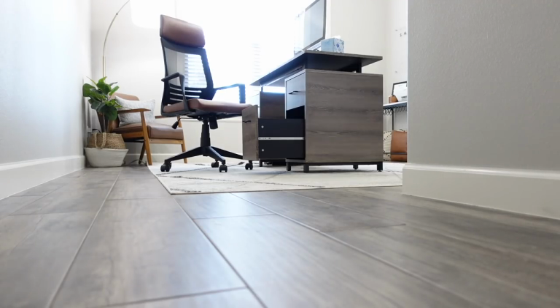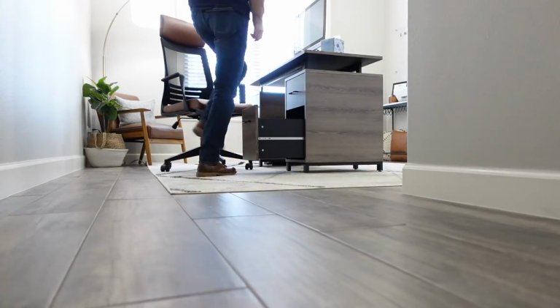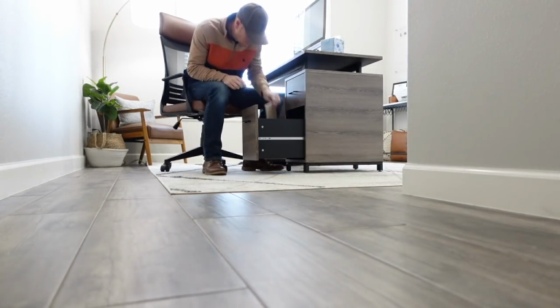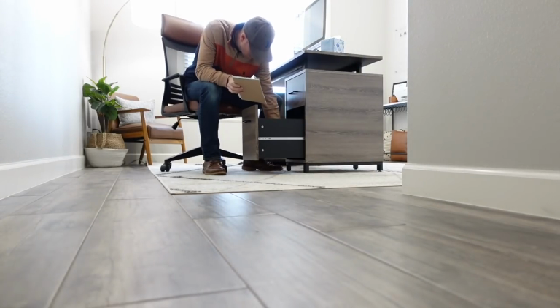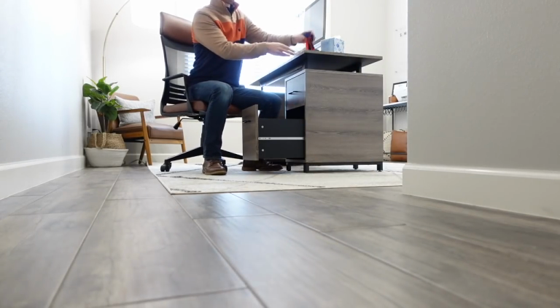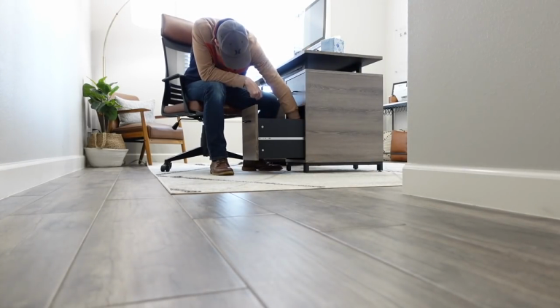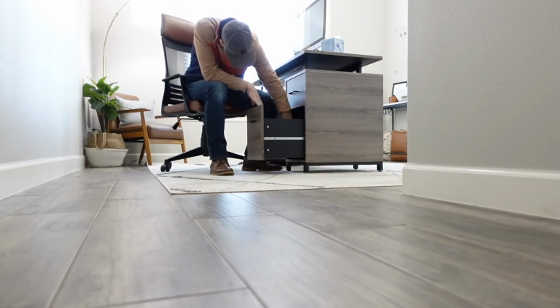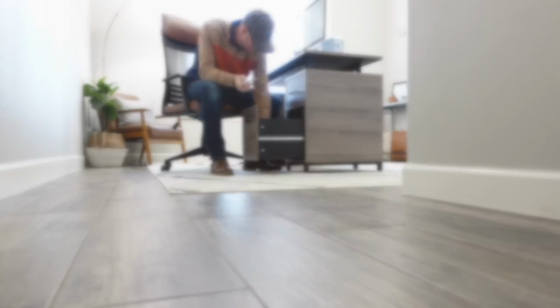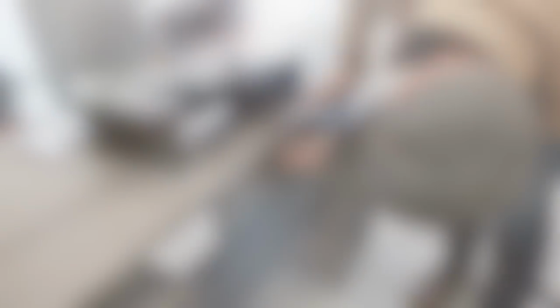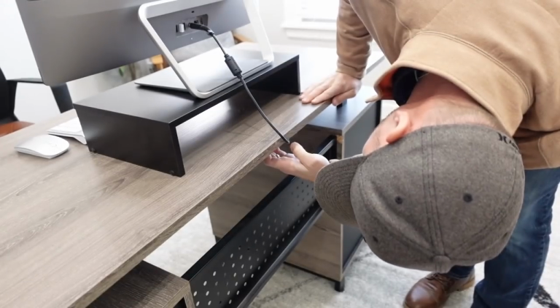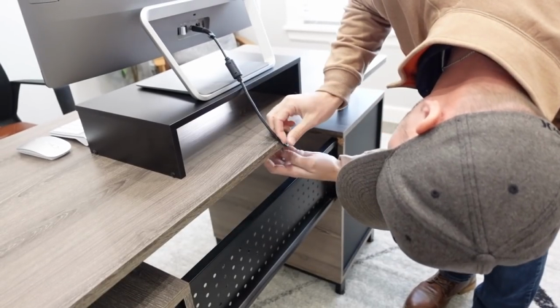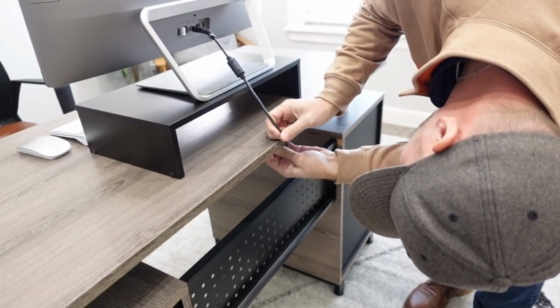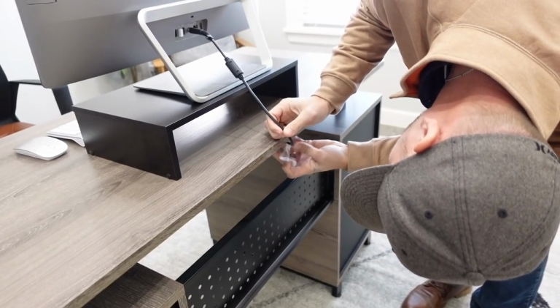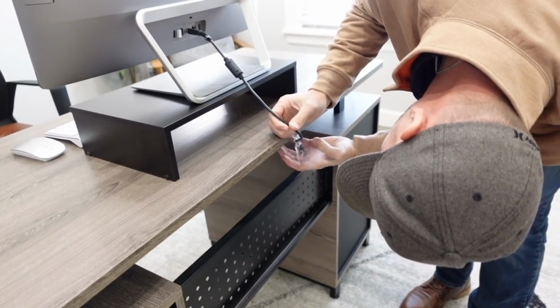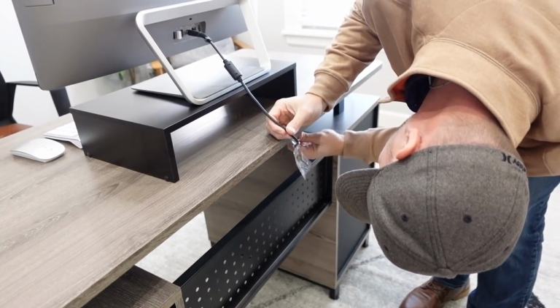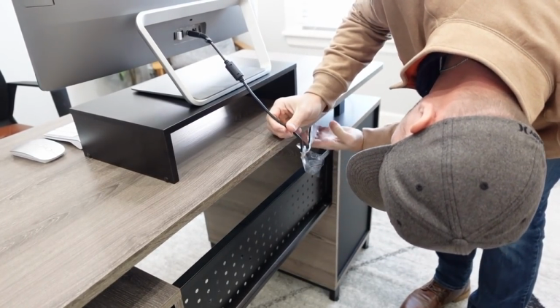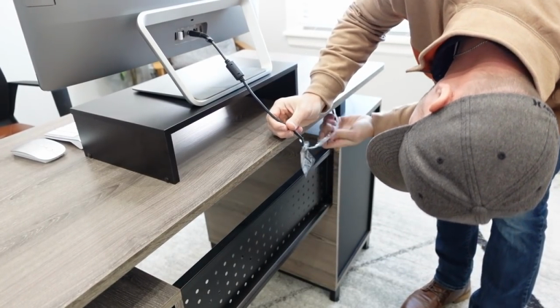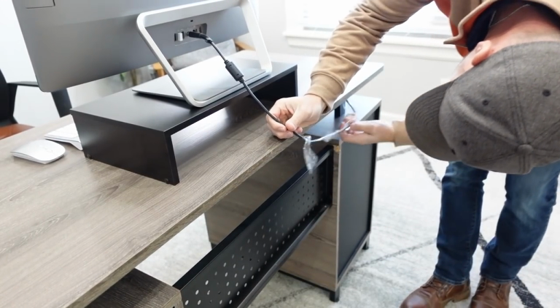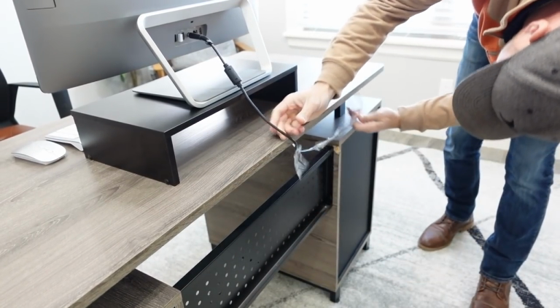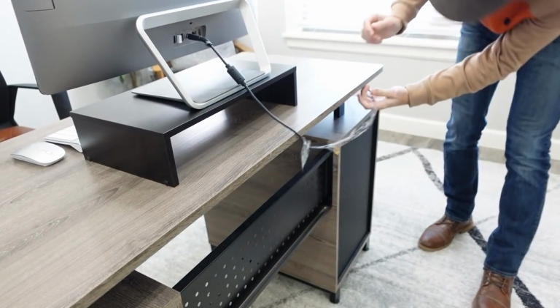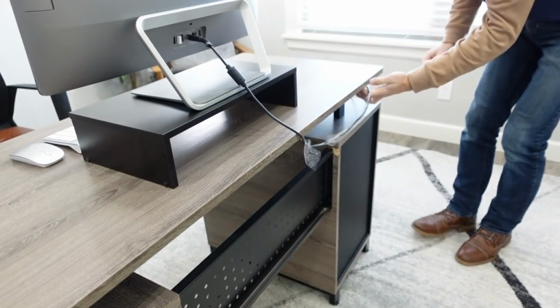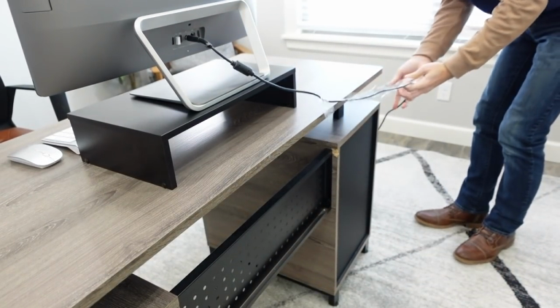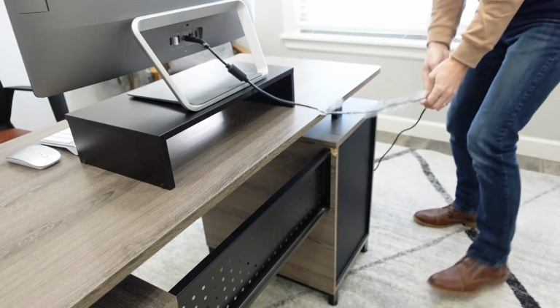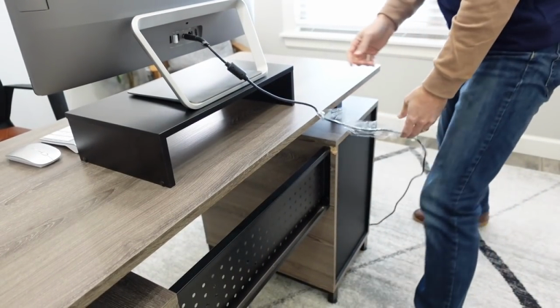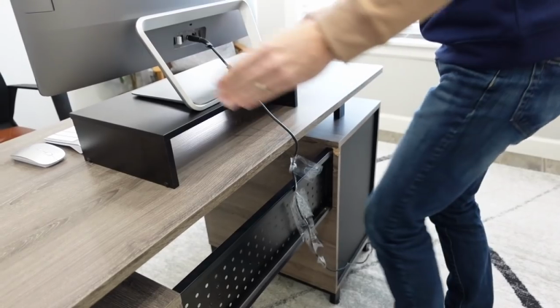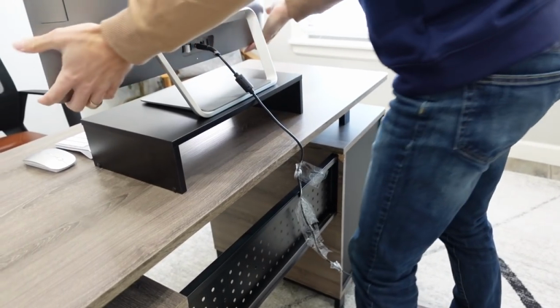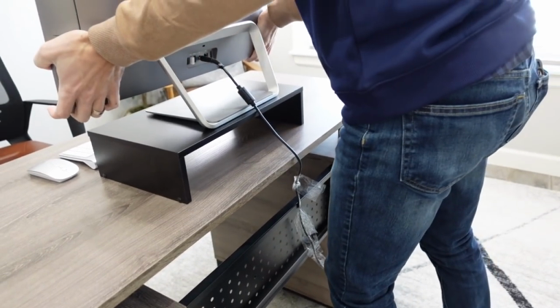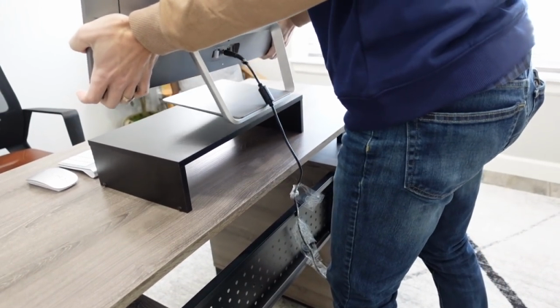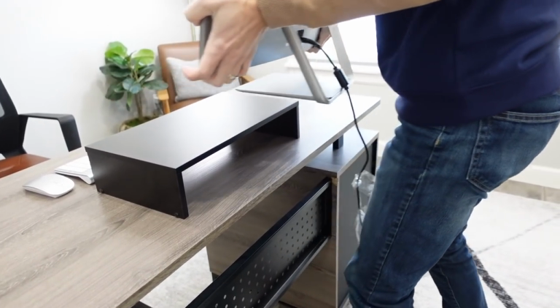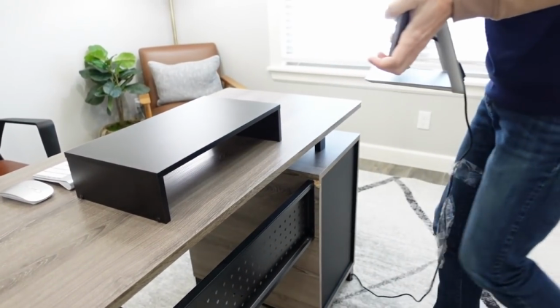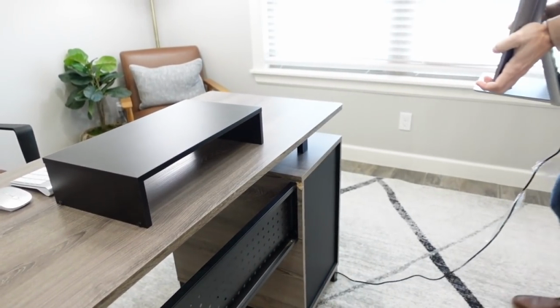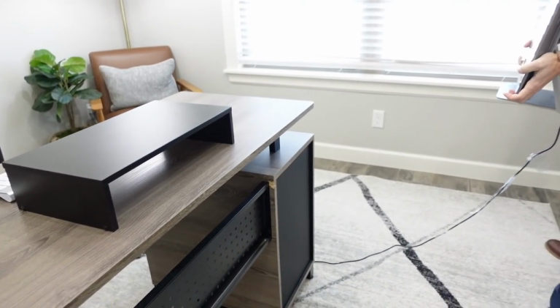My first tip is to have furniture that fits the space or the area of the room. If it's too small, it's not going to look right. If it's too big, it's not going to look right. So definitely make sure you're finding a good balance.